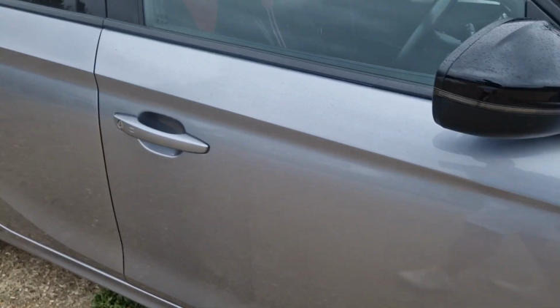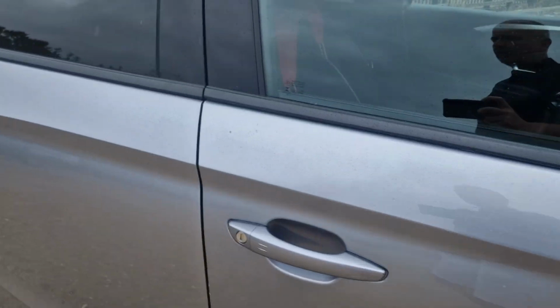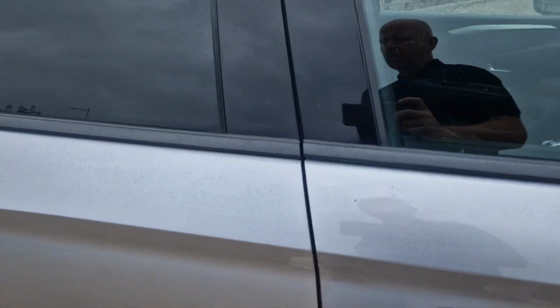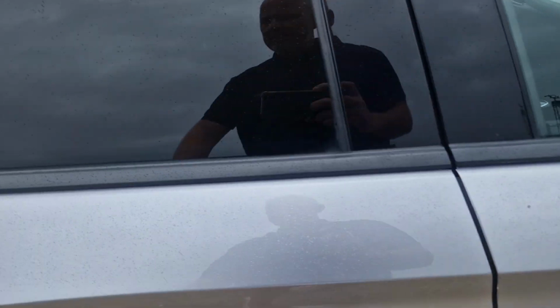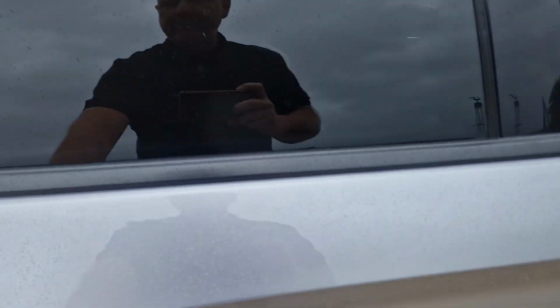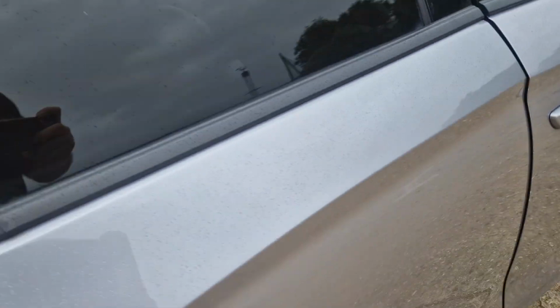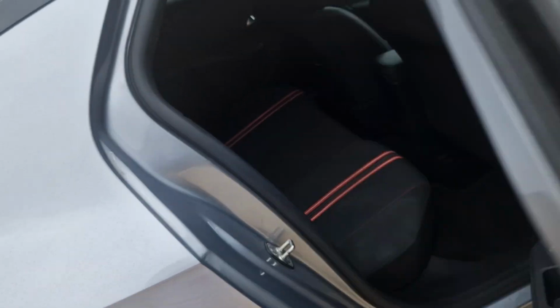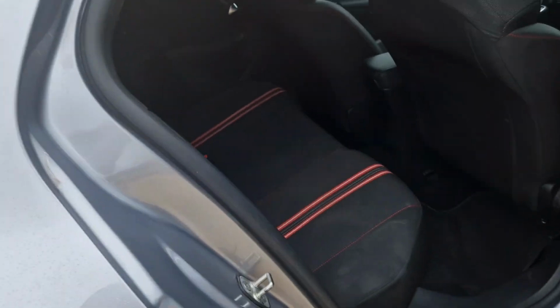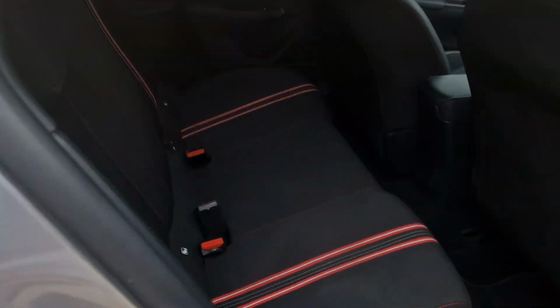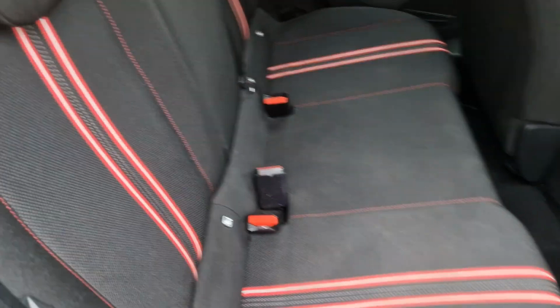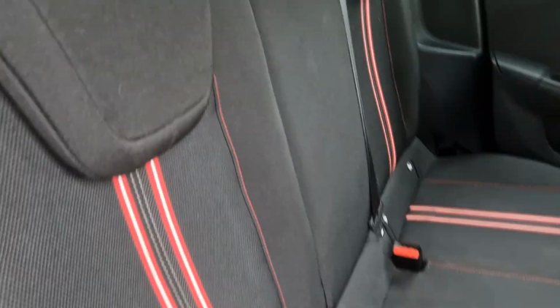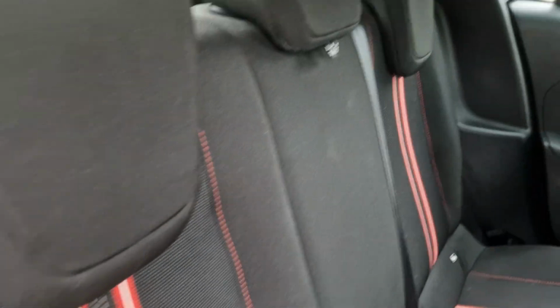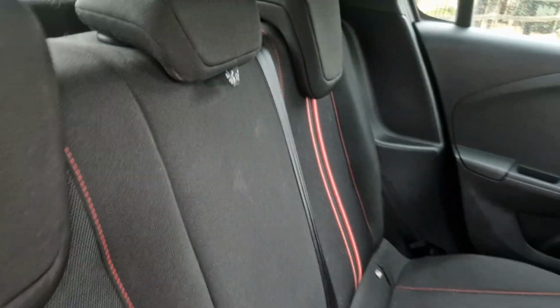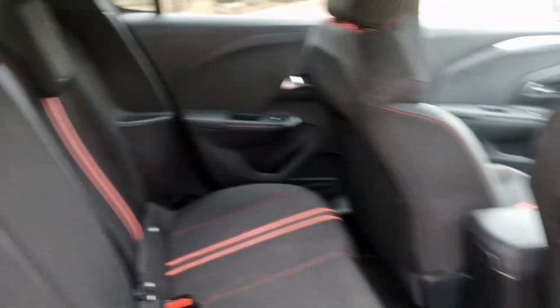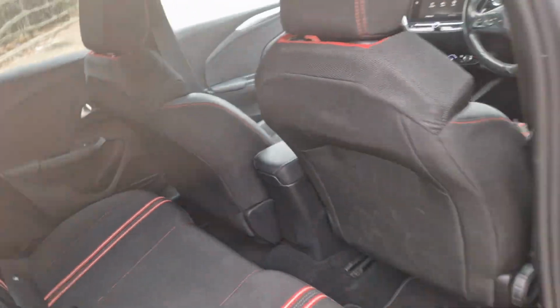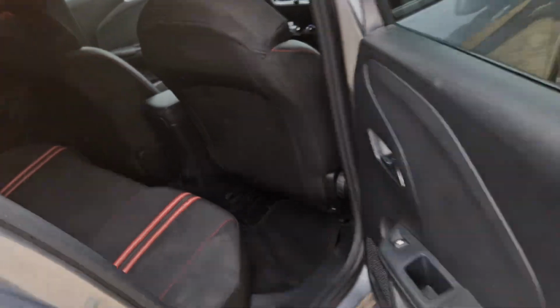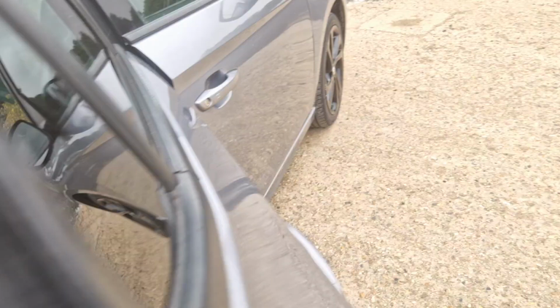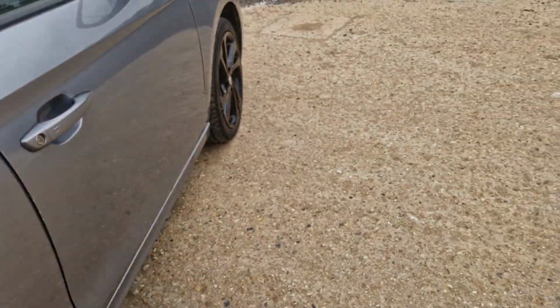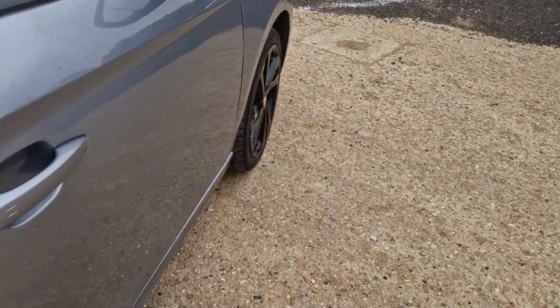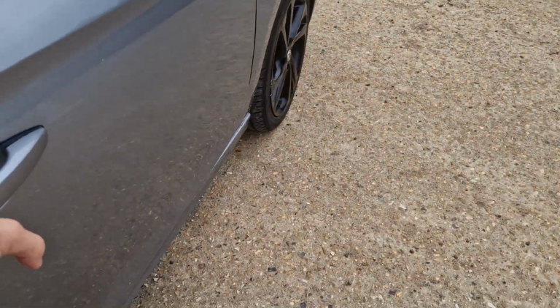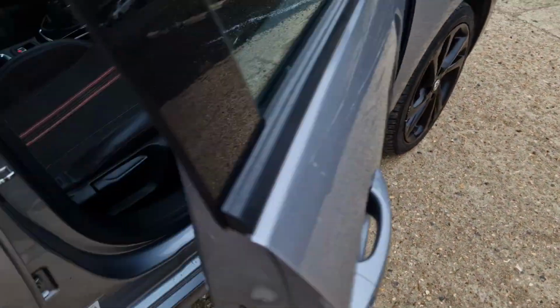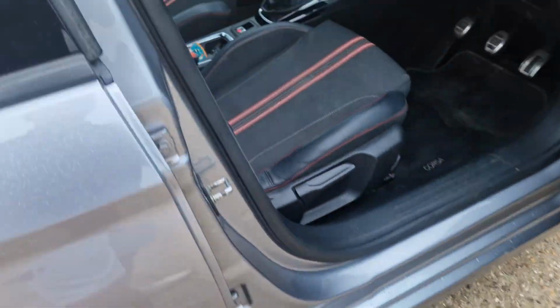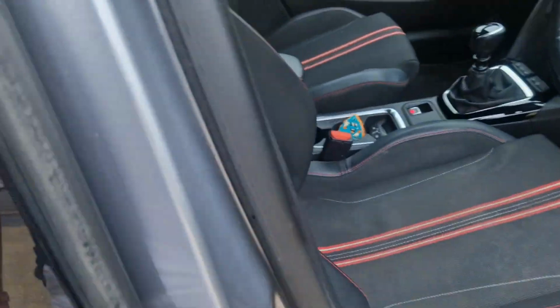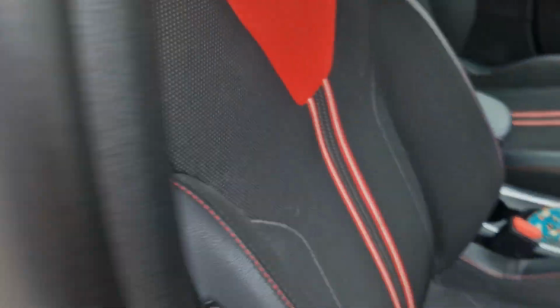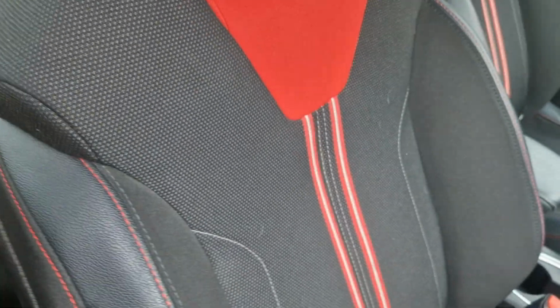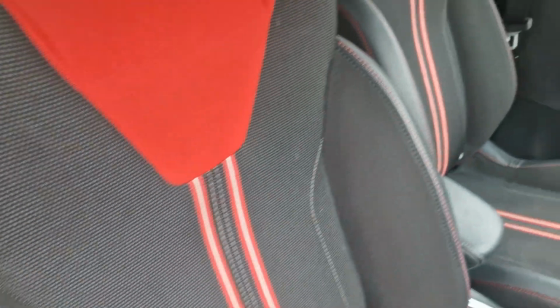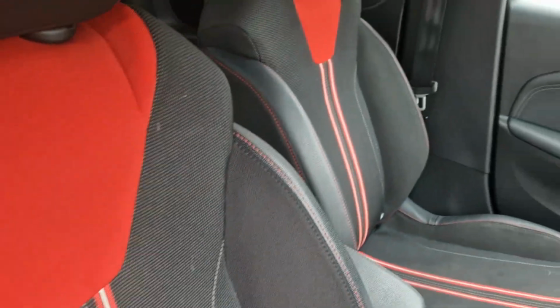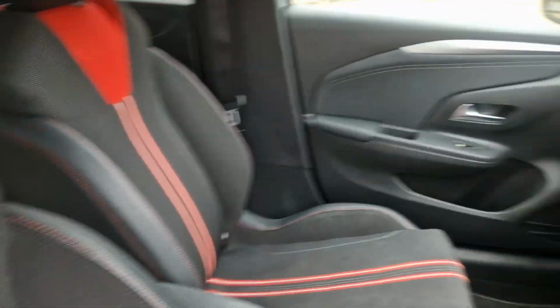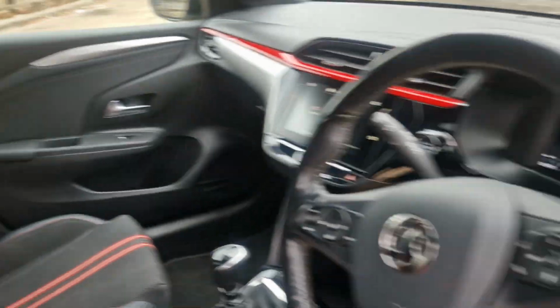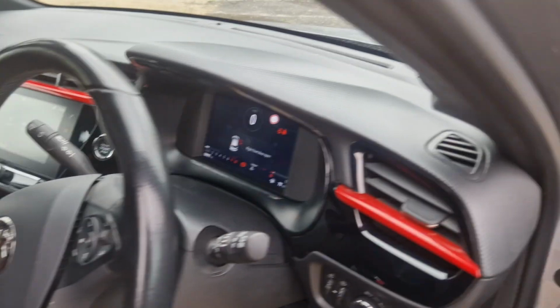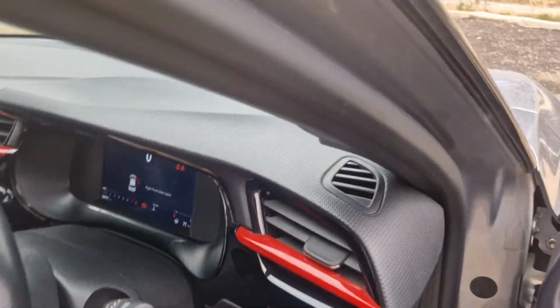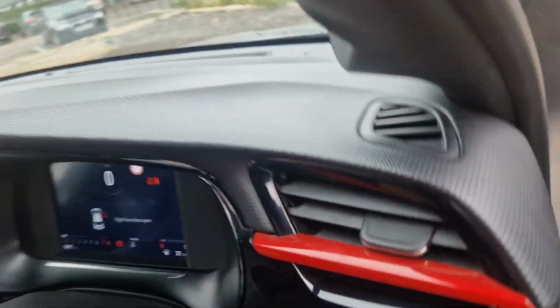I'll just go into the car now and show you the seats. As you can see it's got nice little red flecks down them.